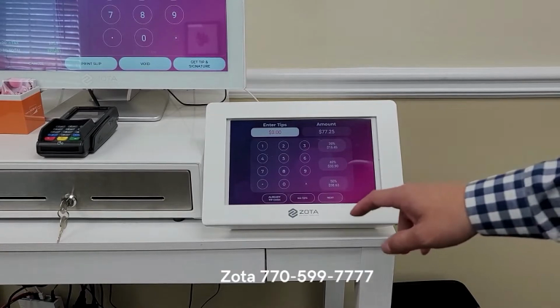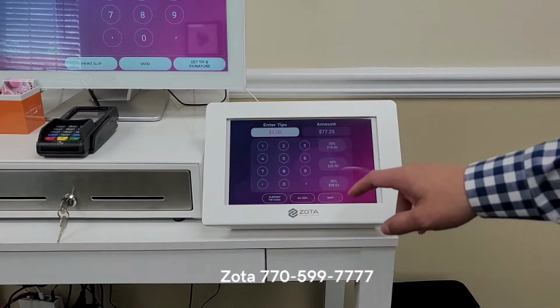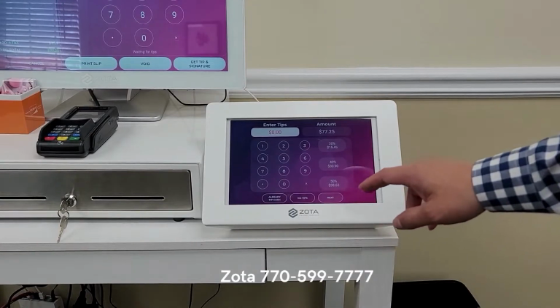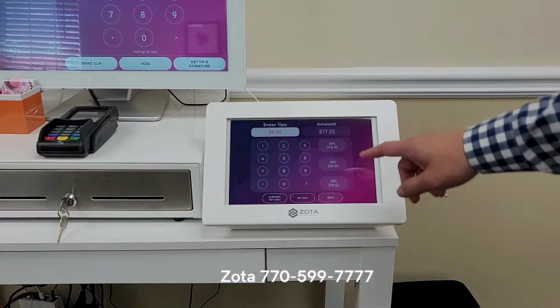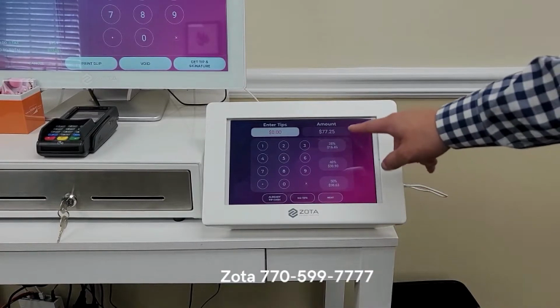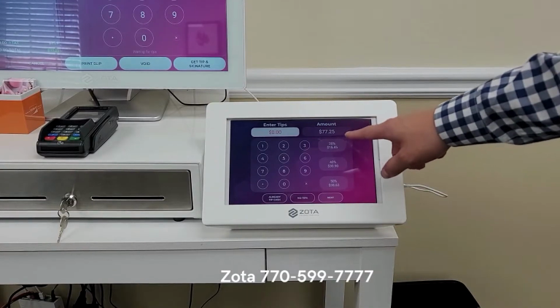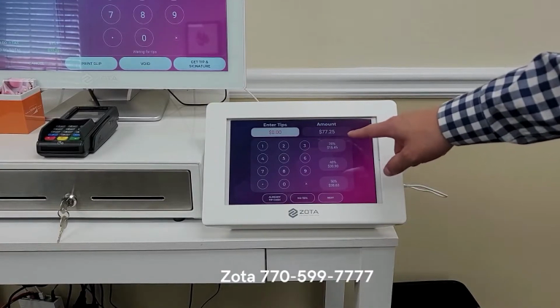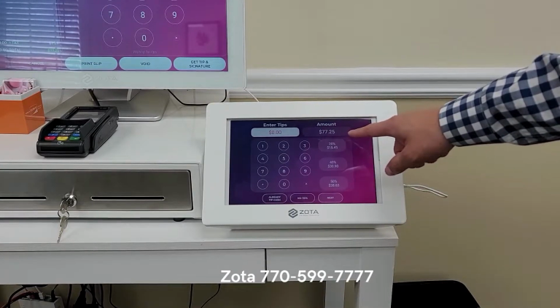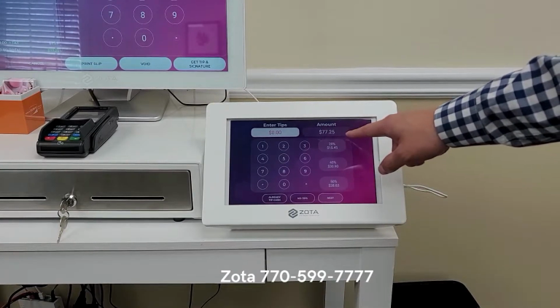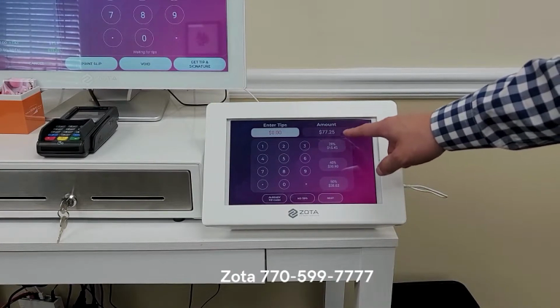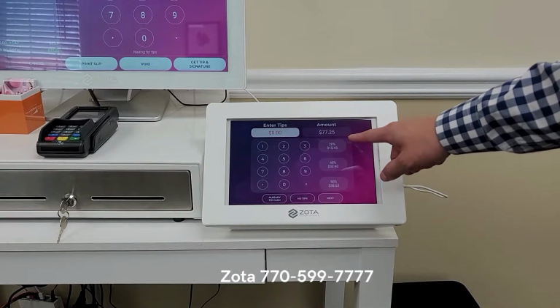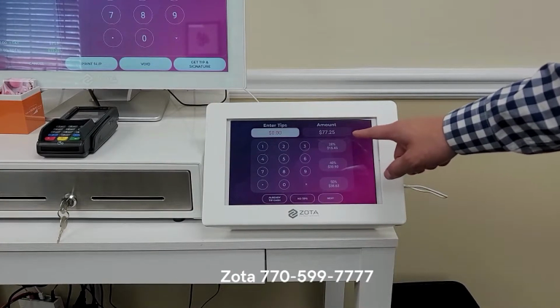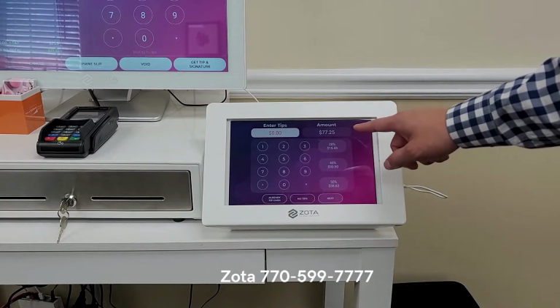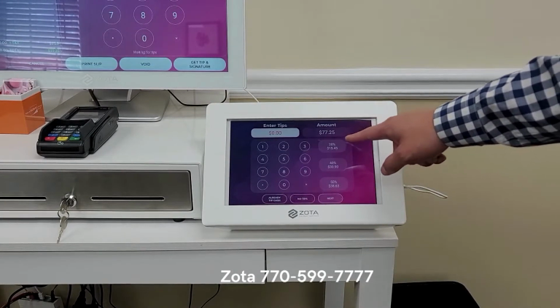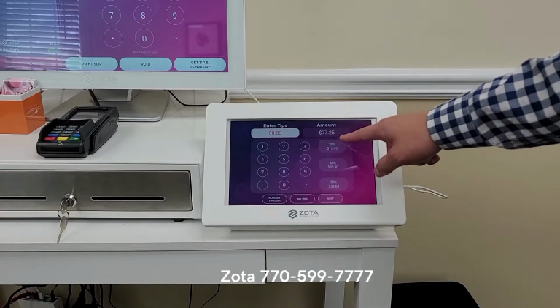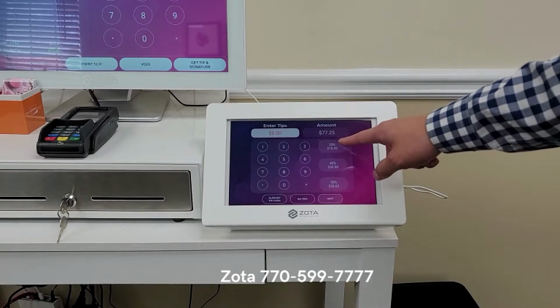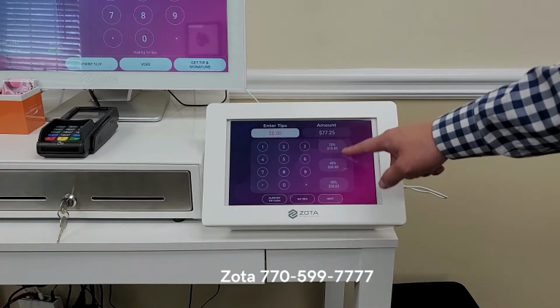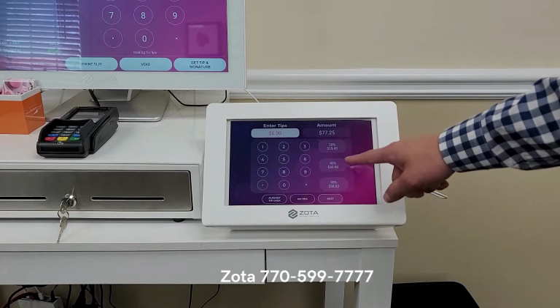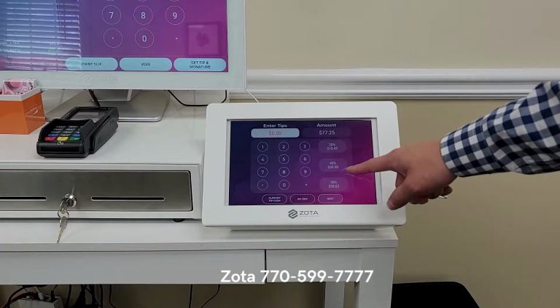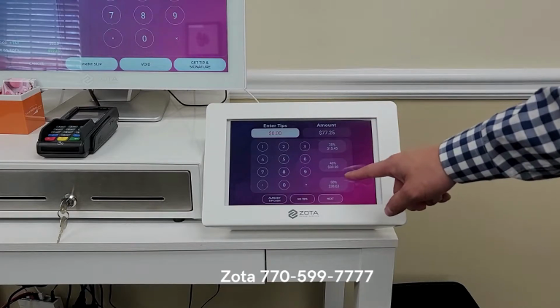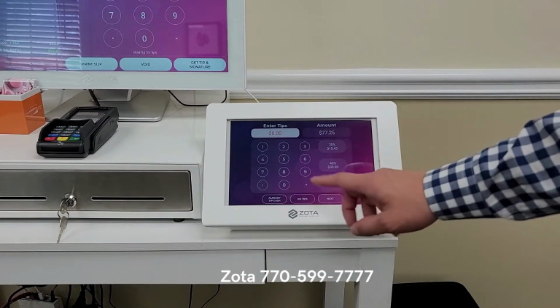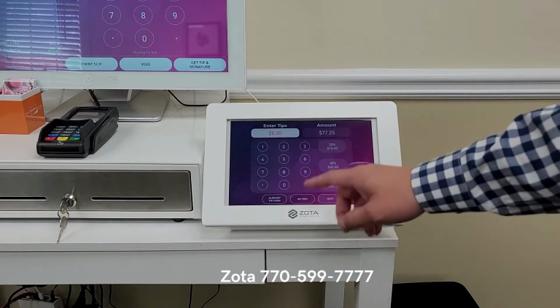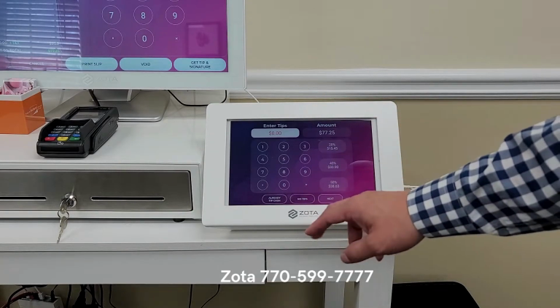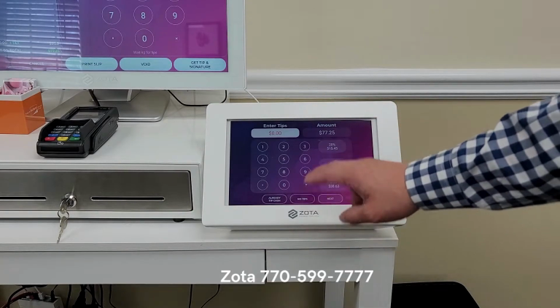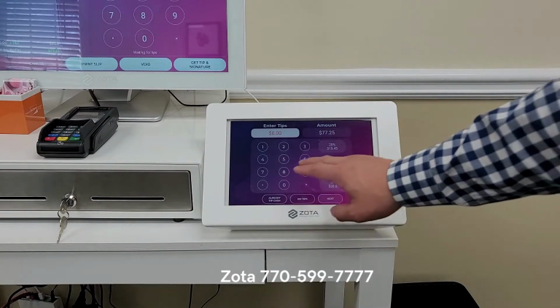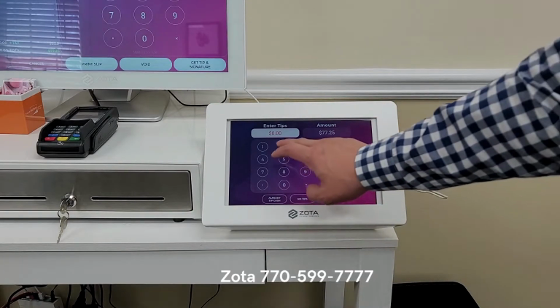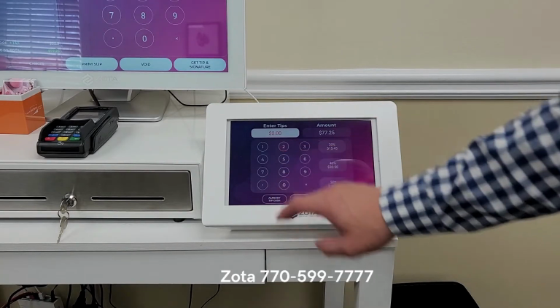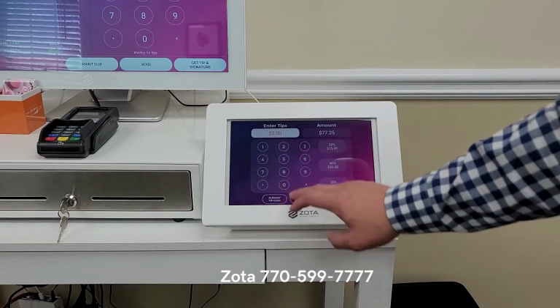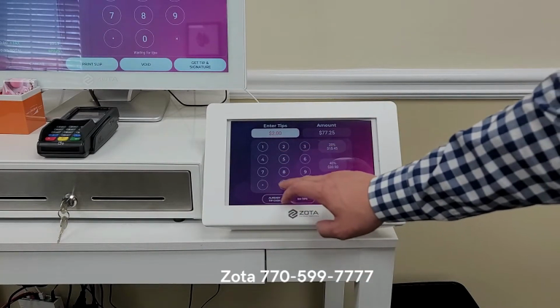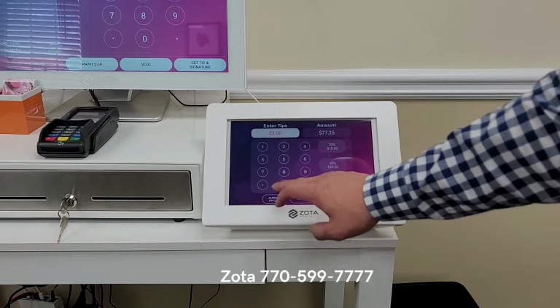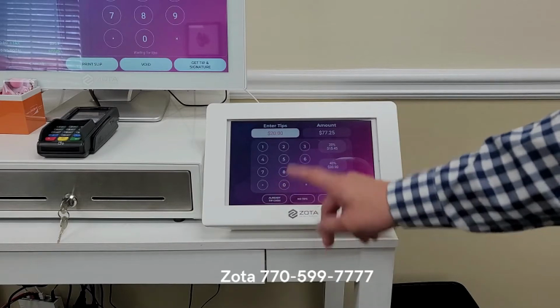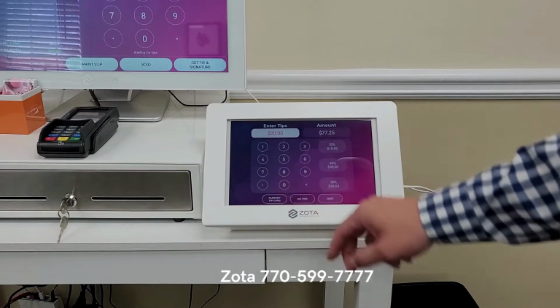Signature path. Recommend the tip amount — 20%, 40%, 50% — or you can manually put in an amount.